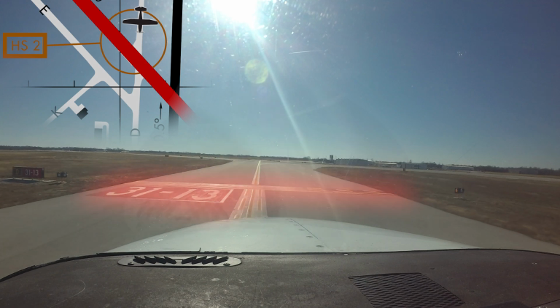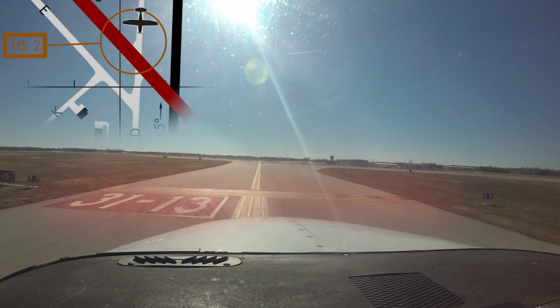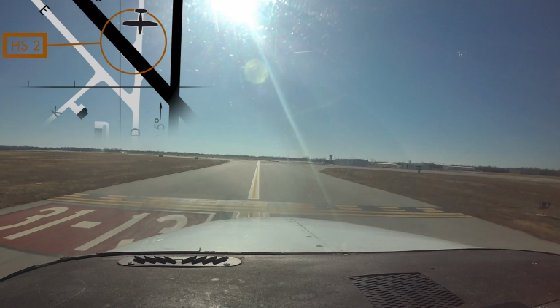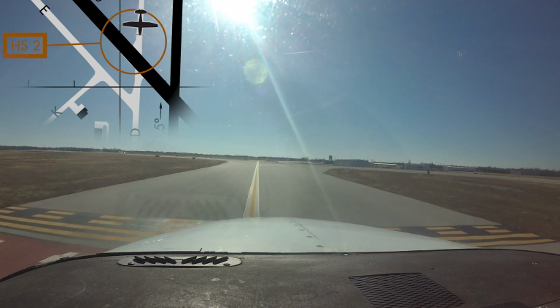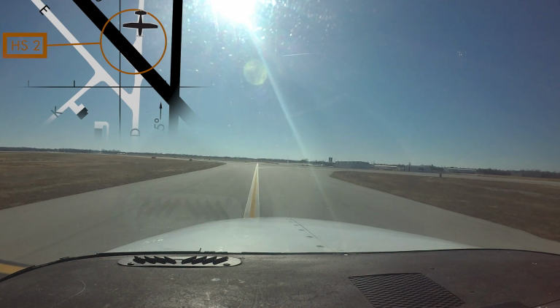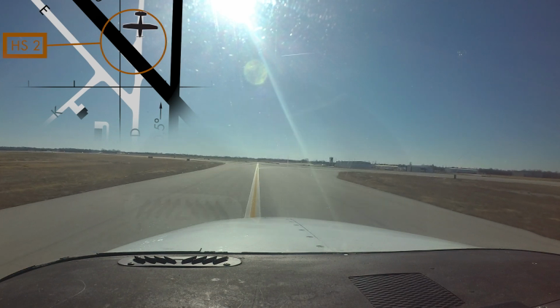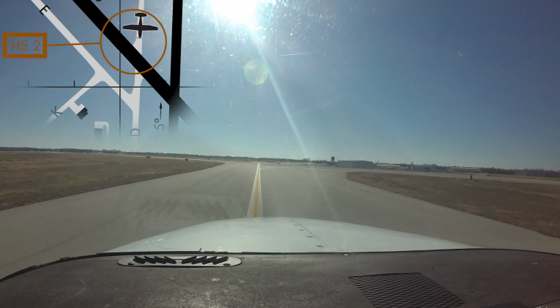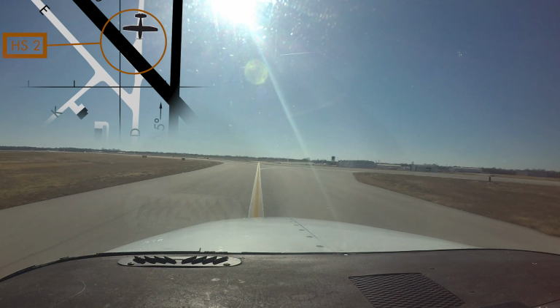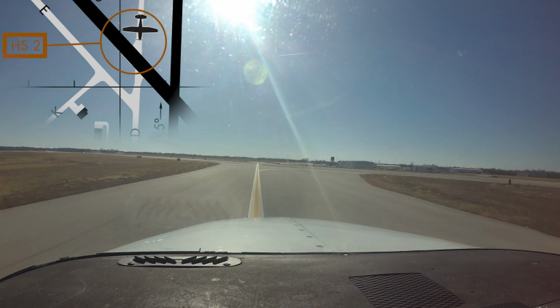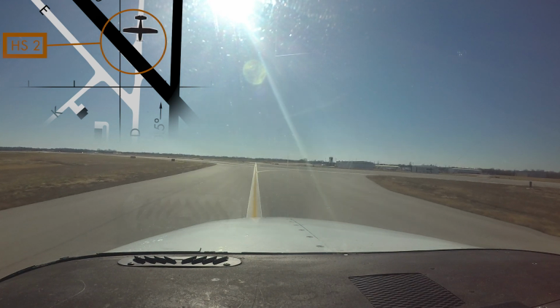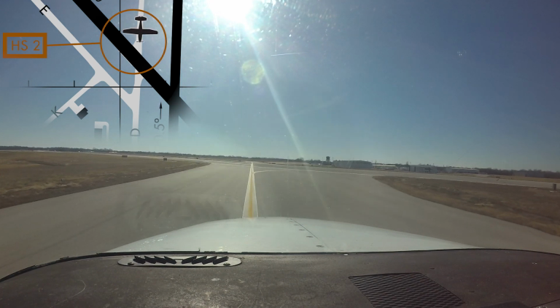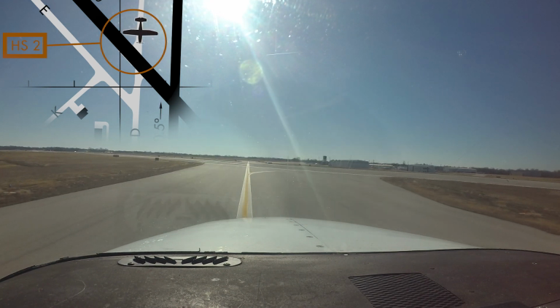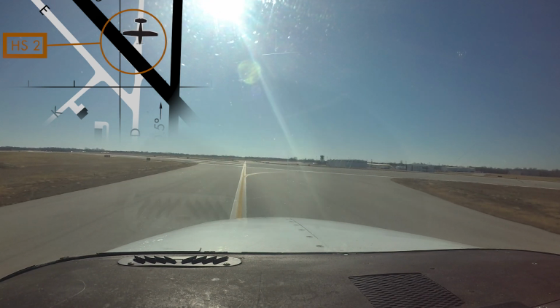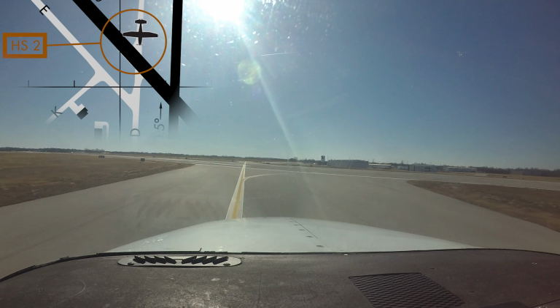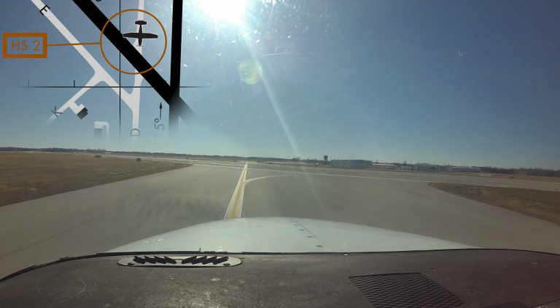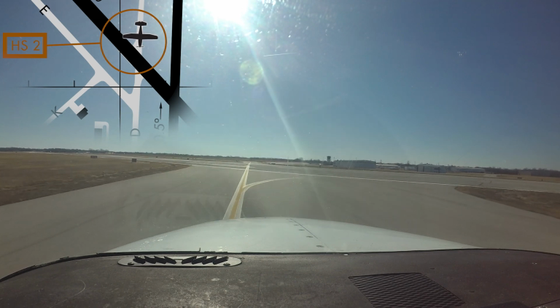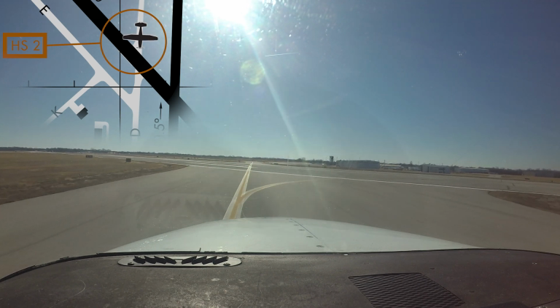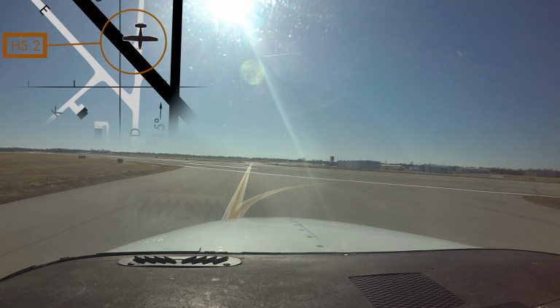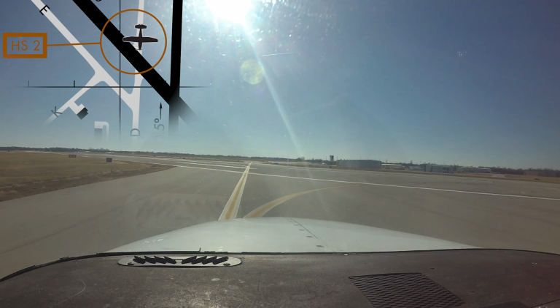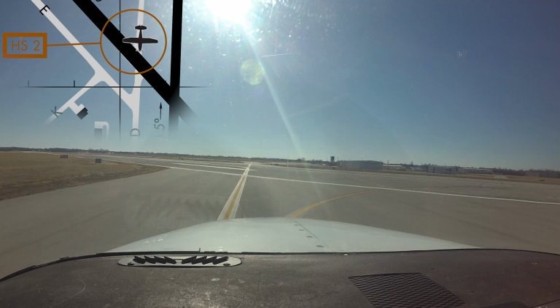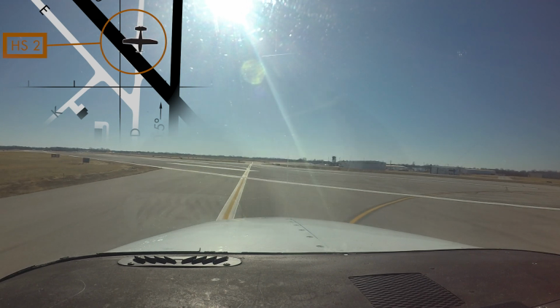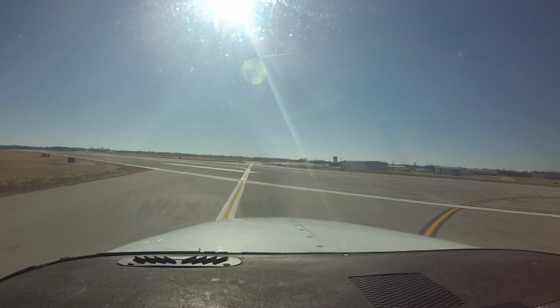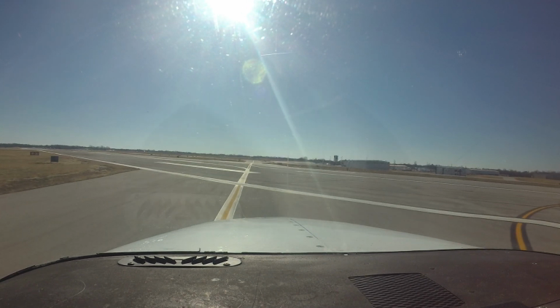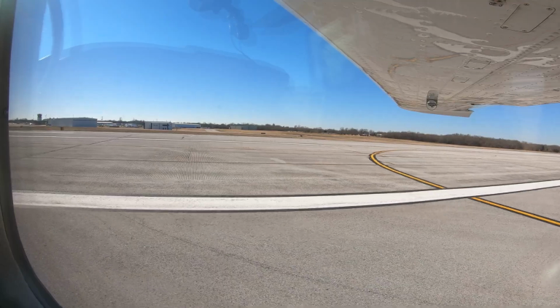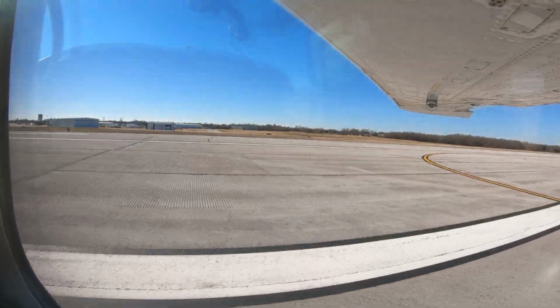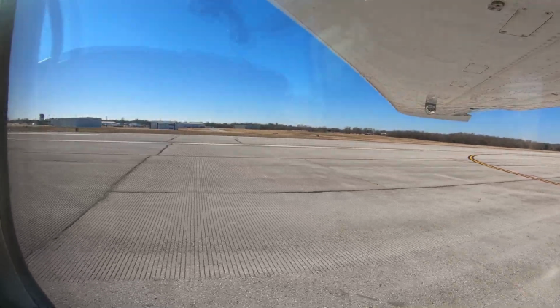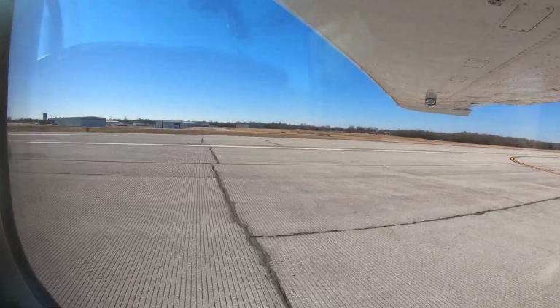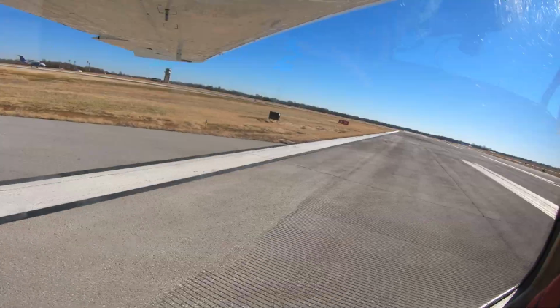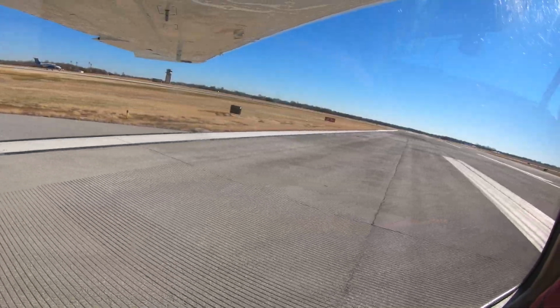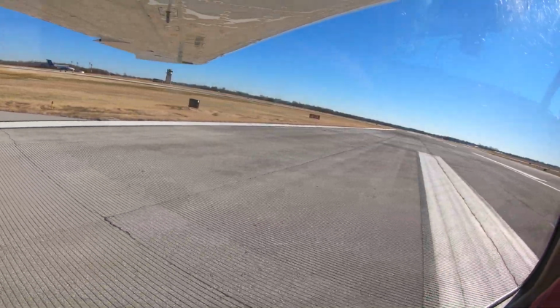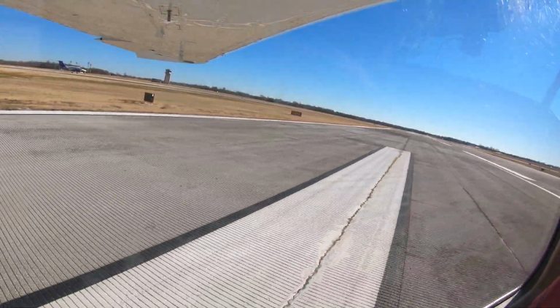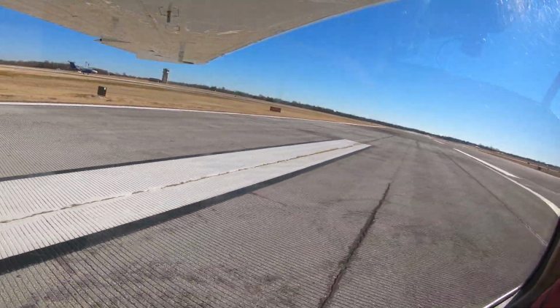Complete understanding of any taxi clearance — including route, turns, and hold short instructions — before moving the aircraft will go a long way in mitigating these types of issues. Remember, you must have an ATC clearance to cross any runway, active or not.